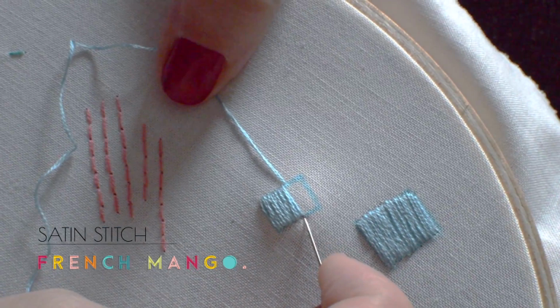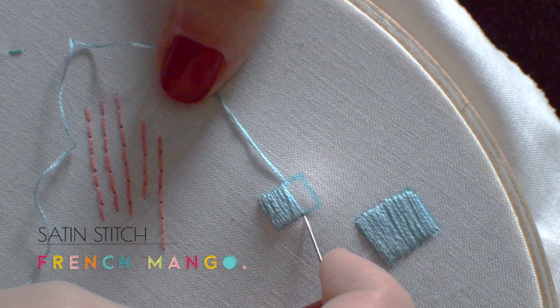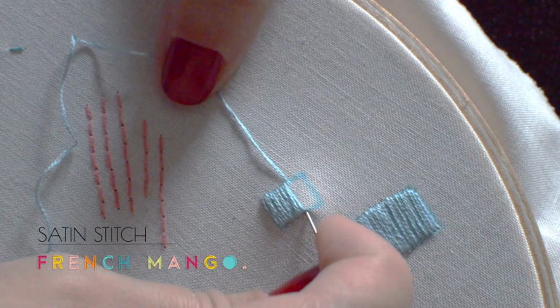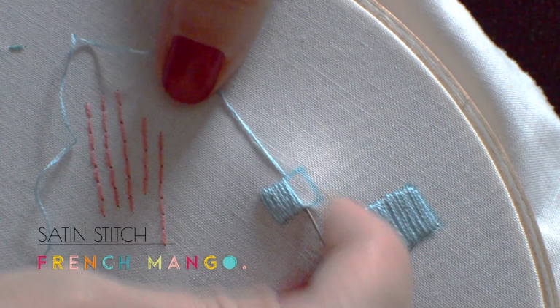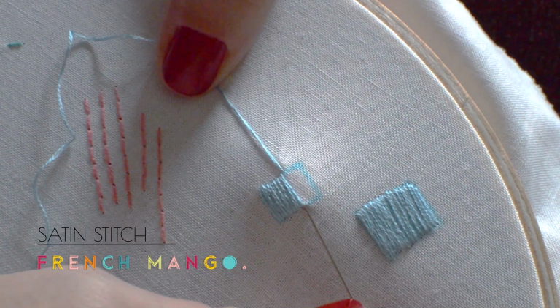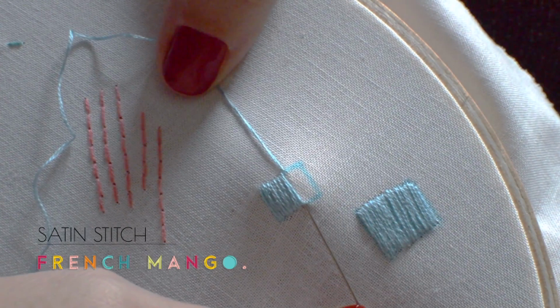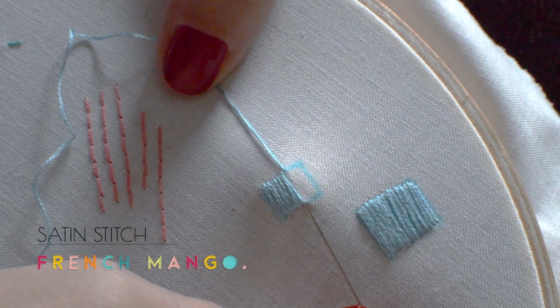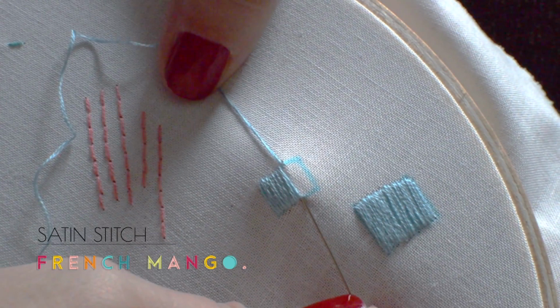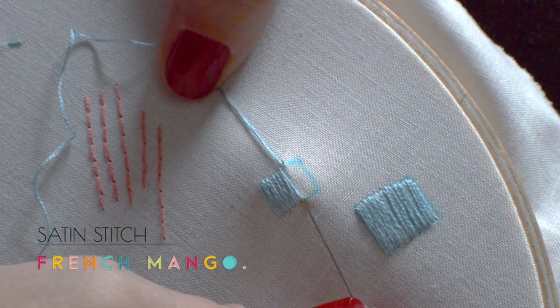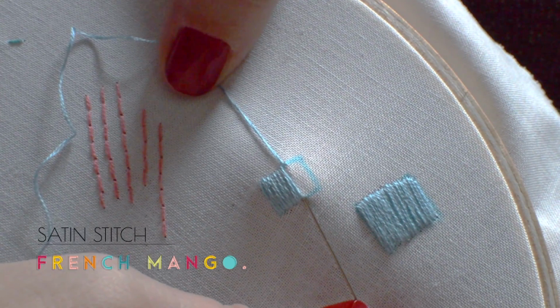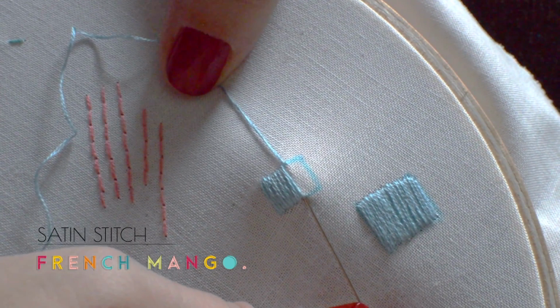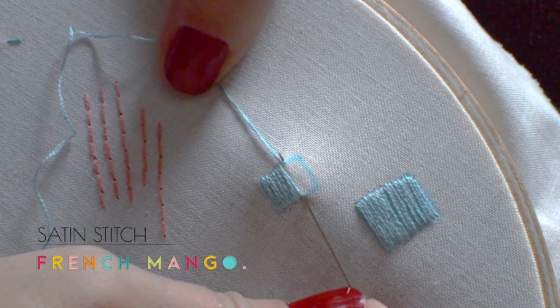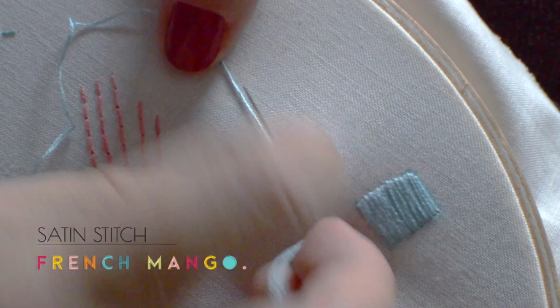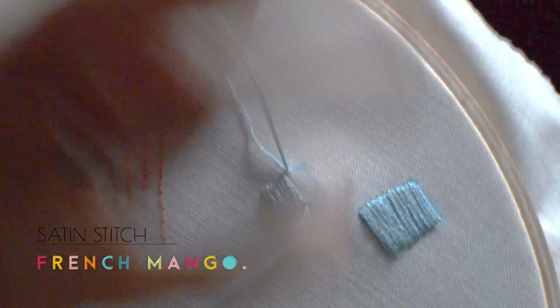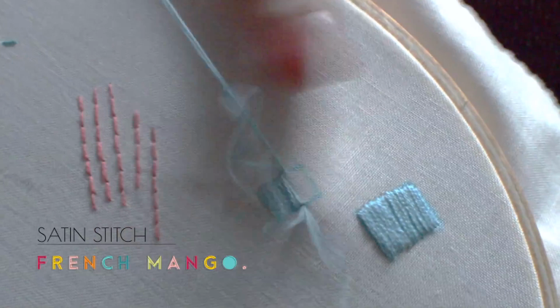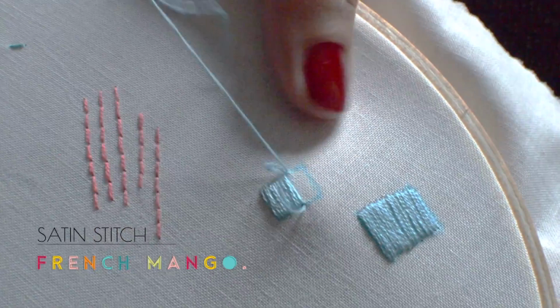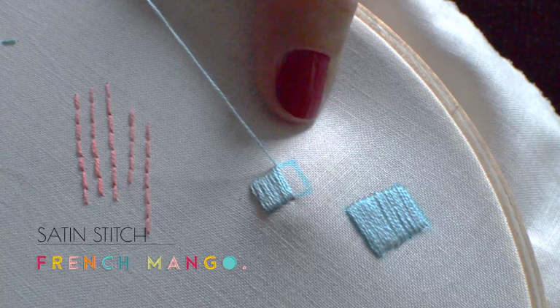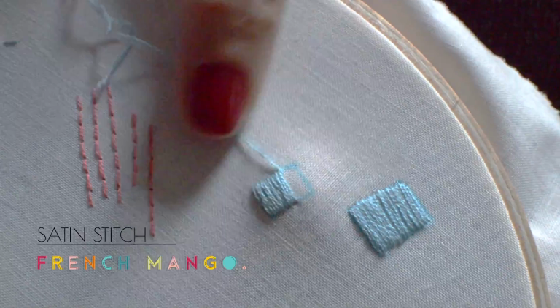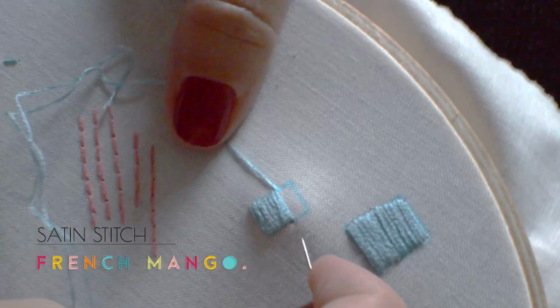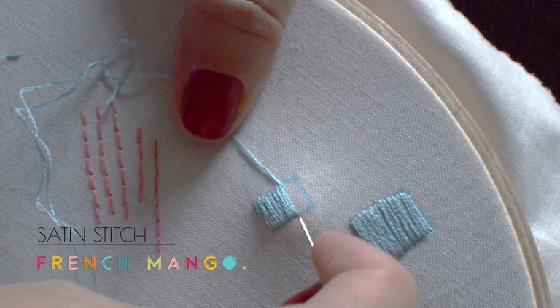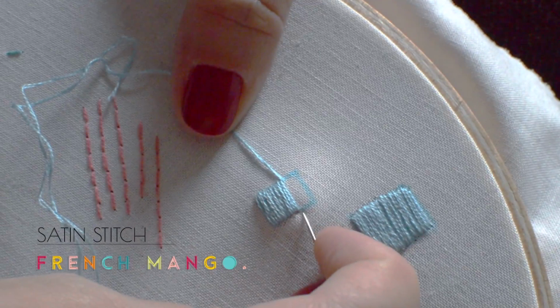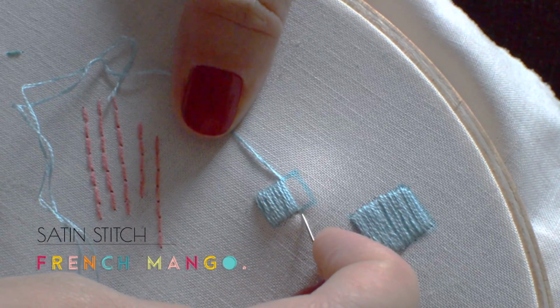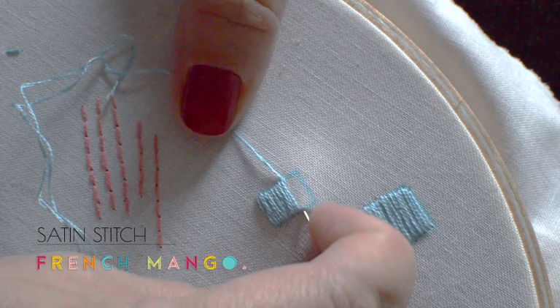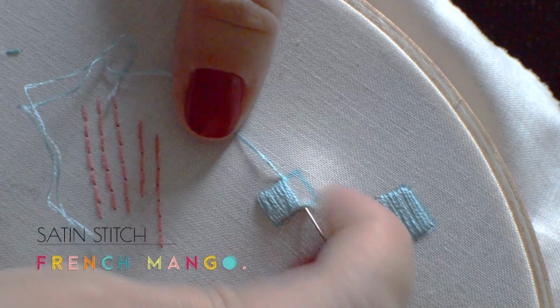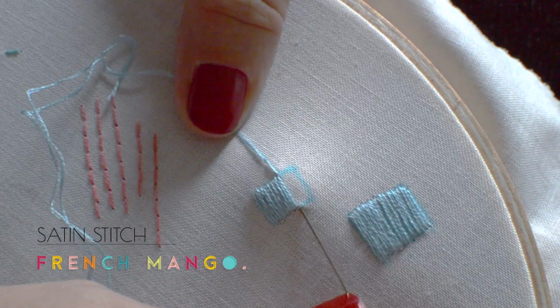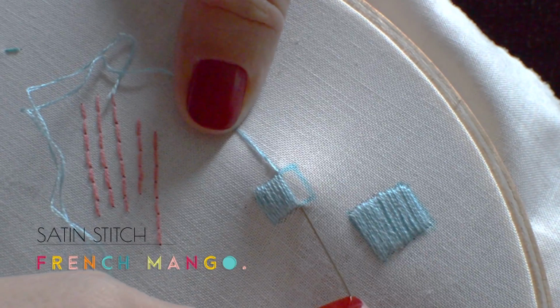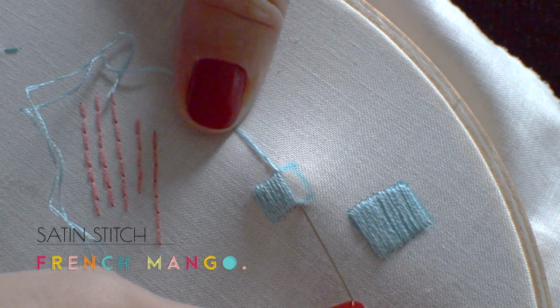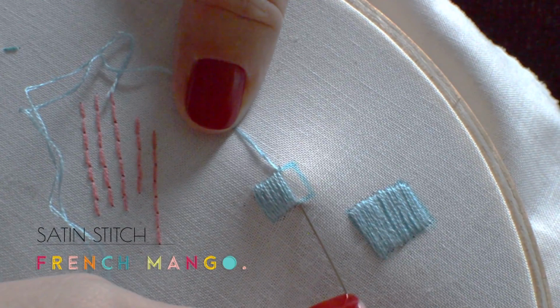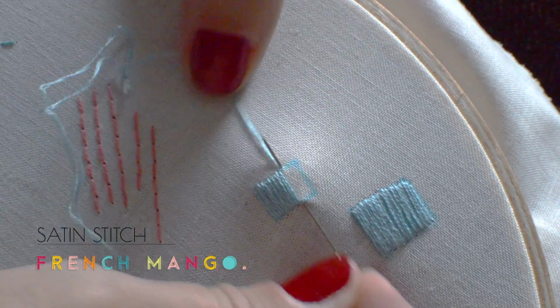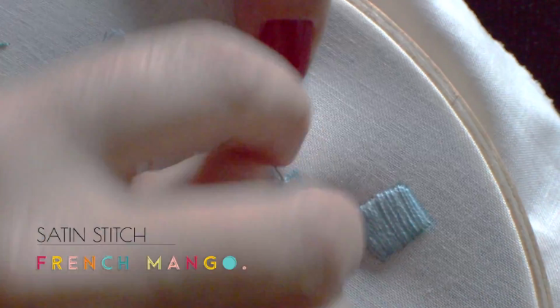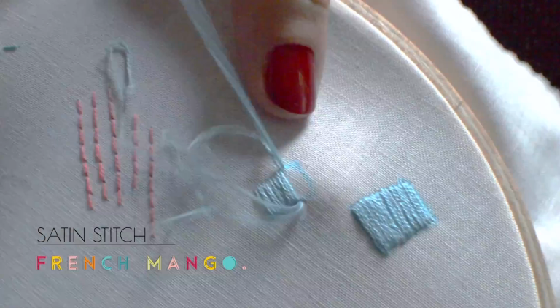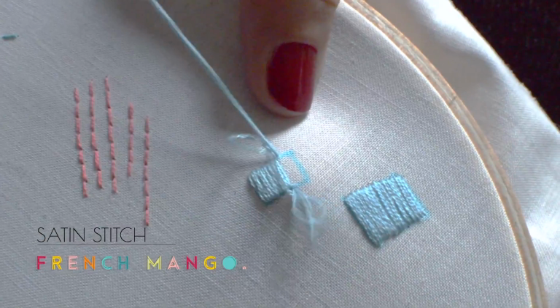So here you go — that's your satin stitch. And all you have to do now is to go and practice.